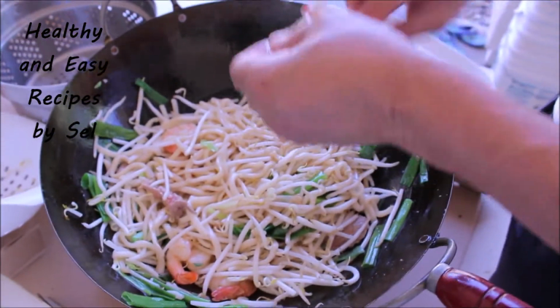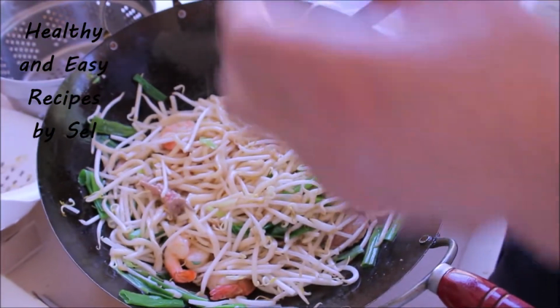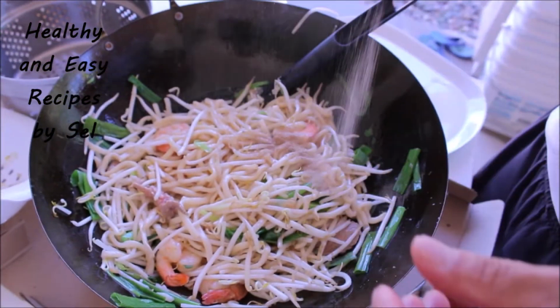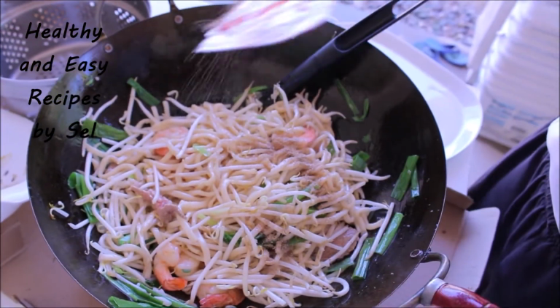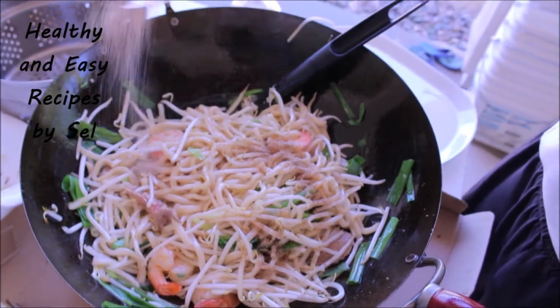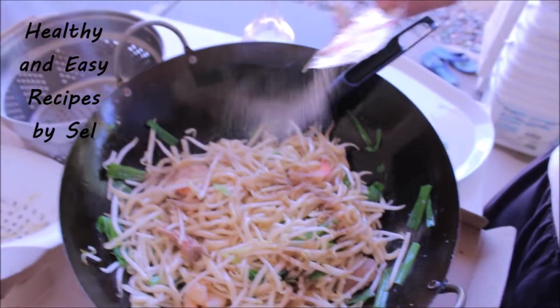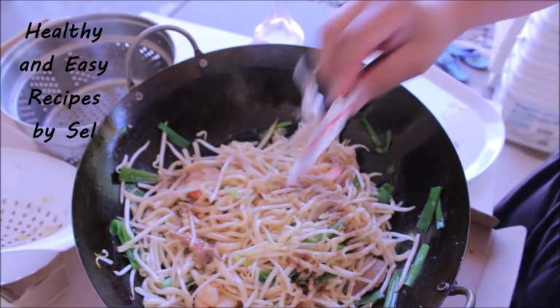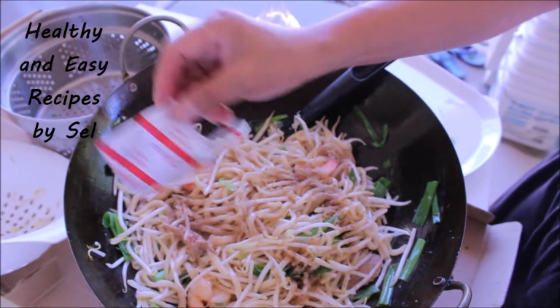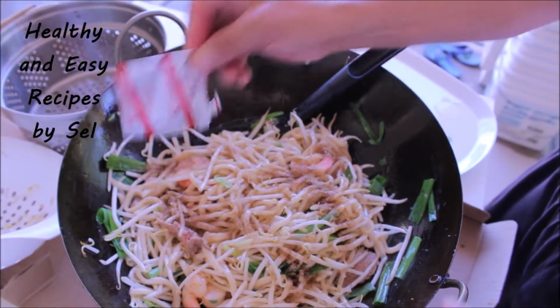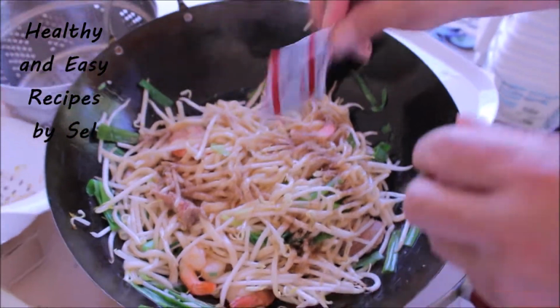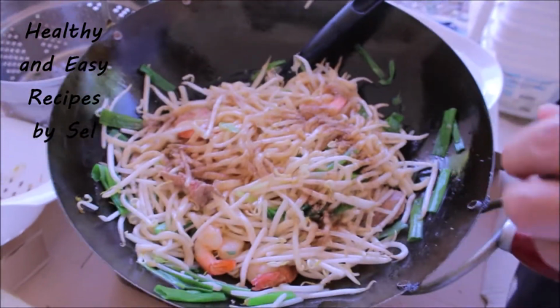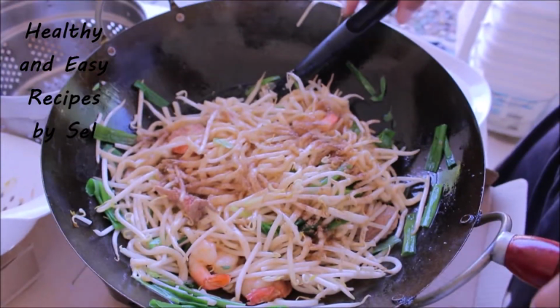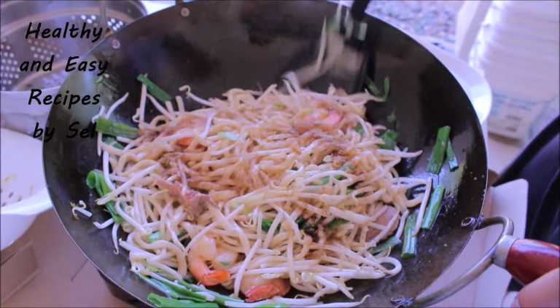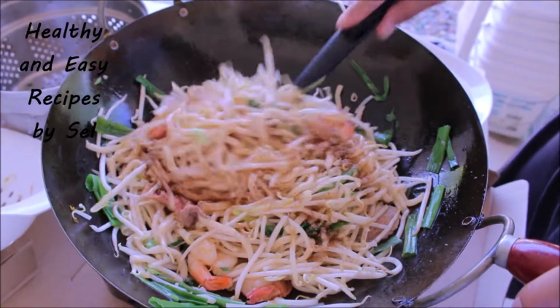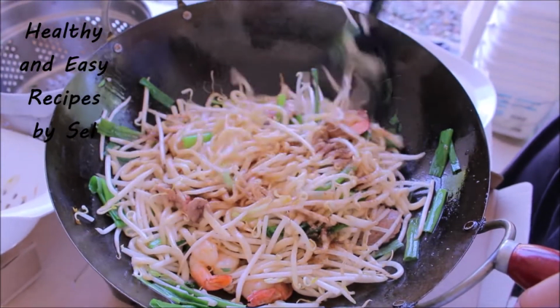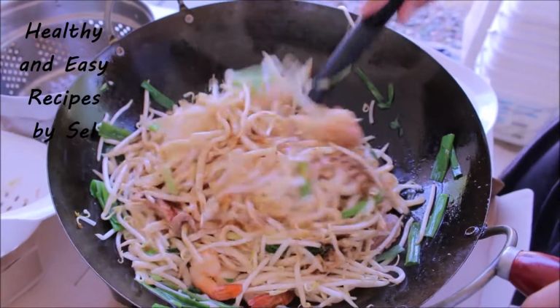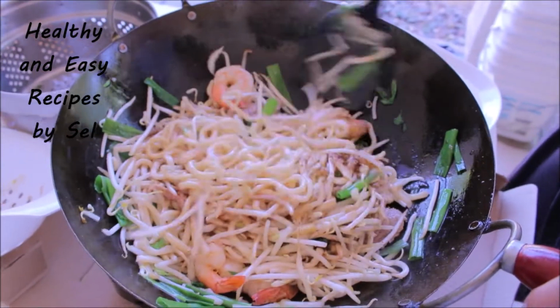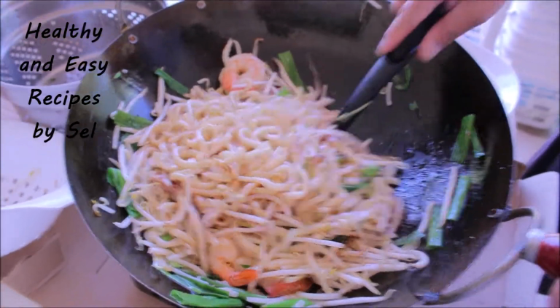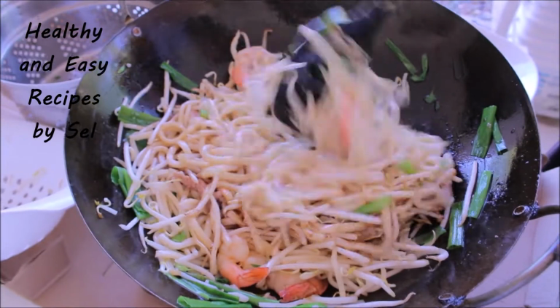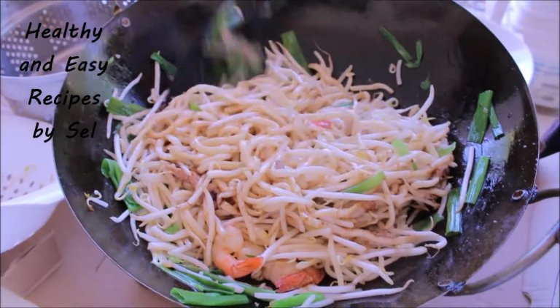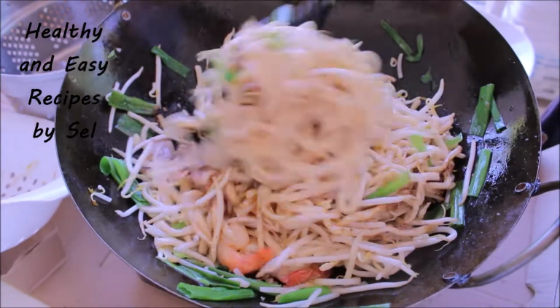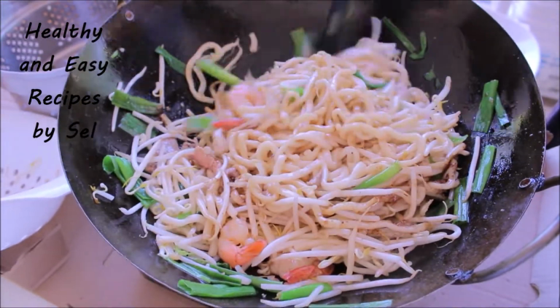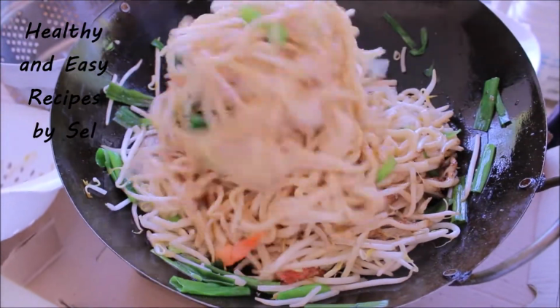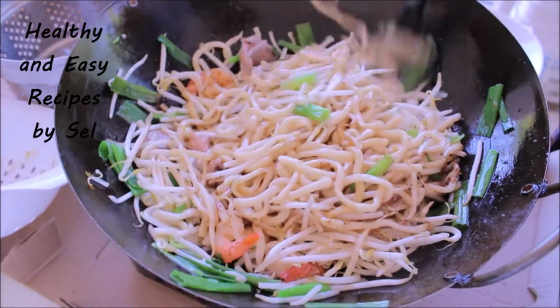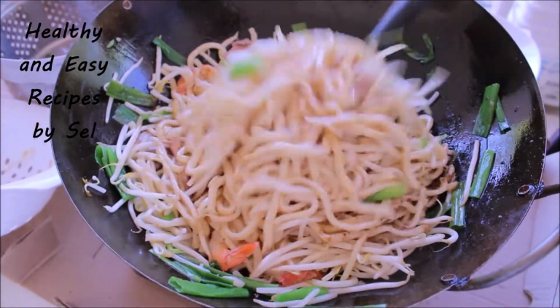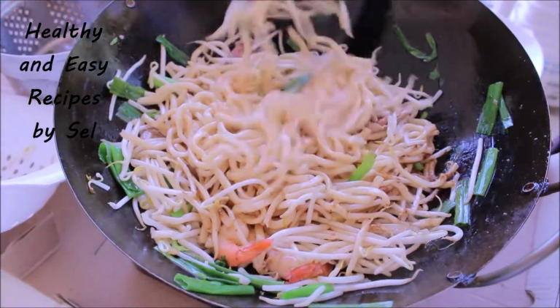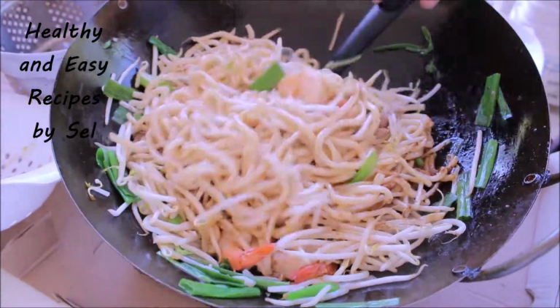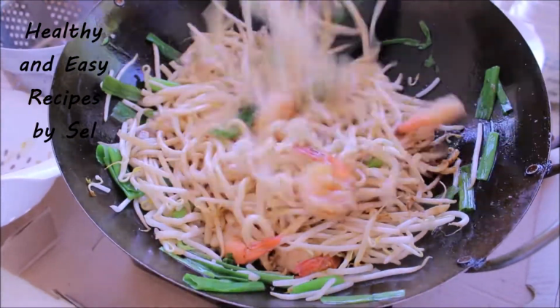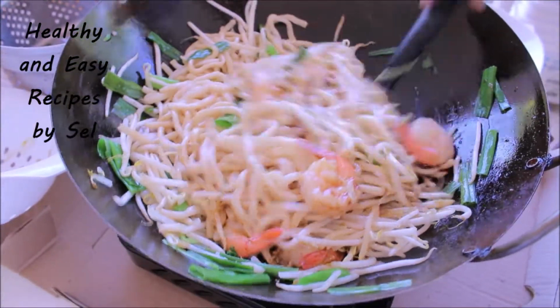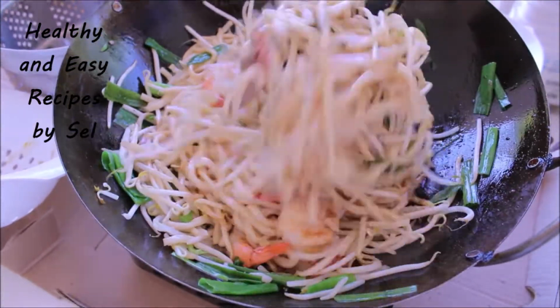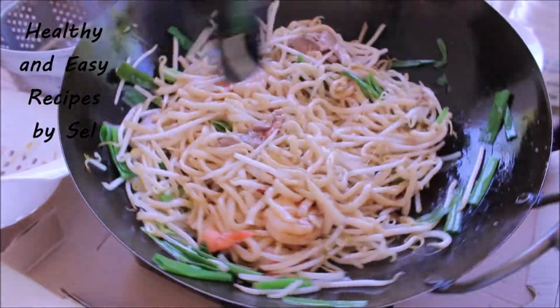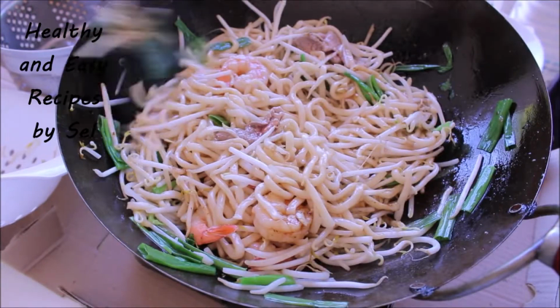I cut all the eggs. I'm going to add the eggs and pour the eggs.